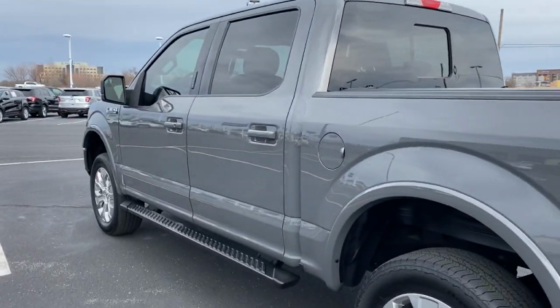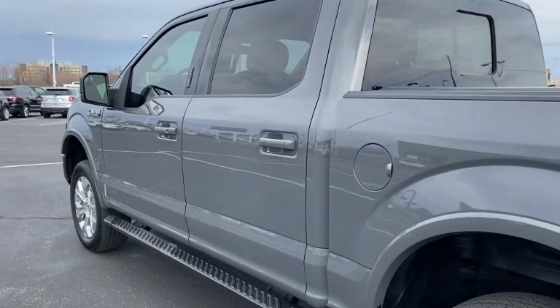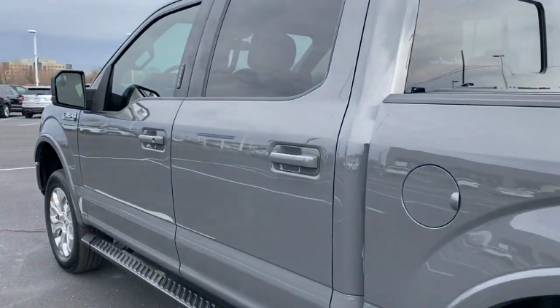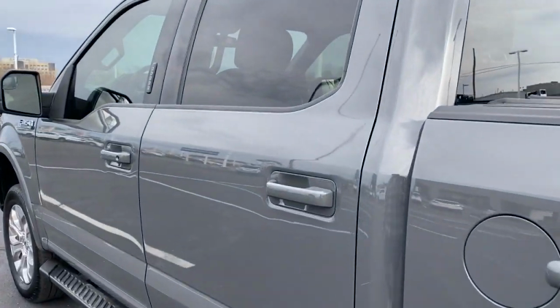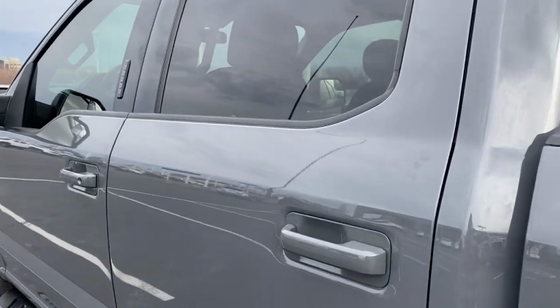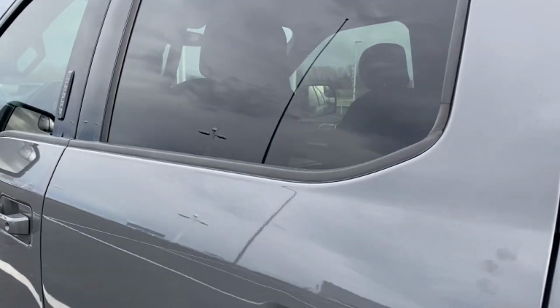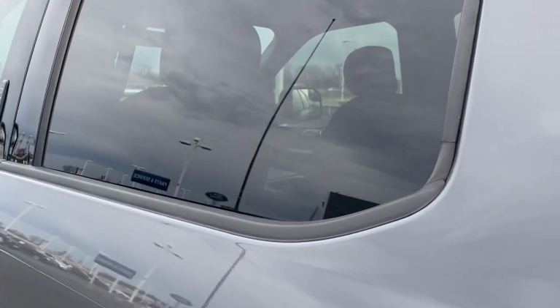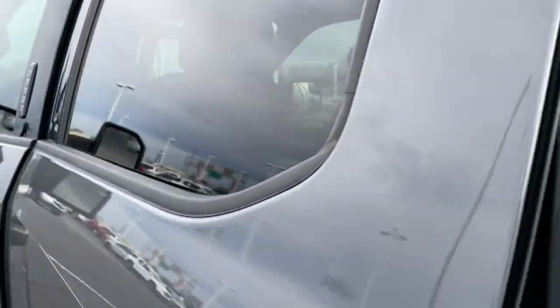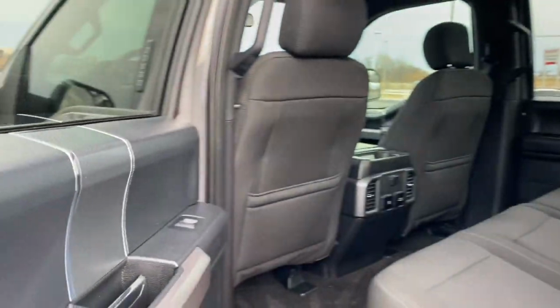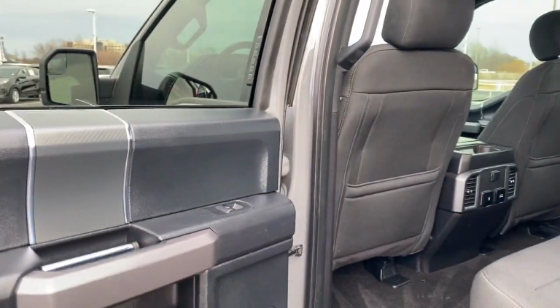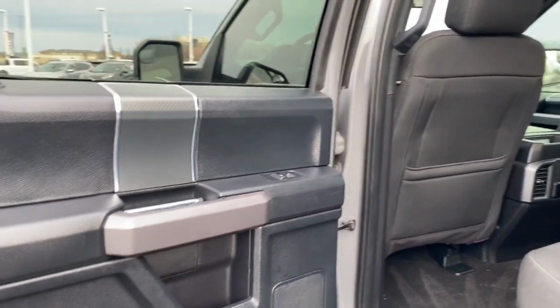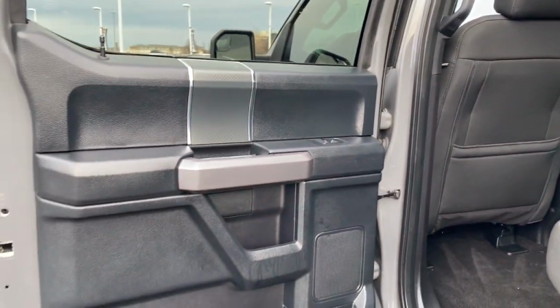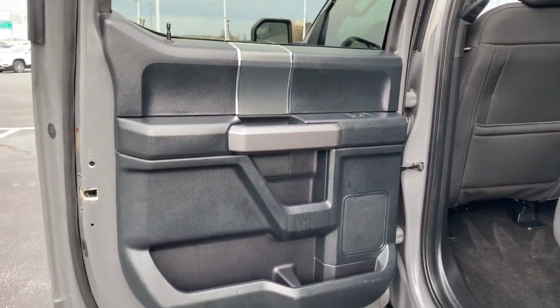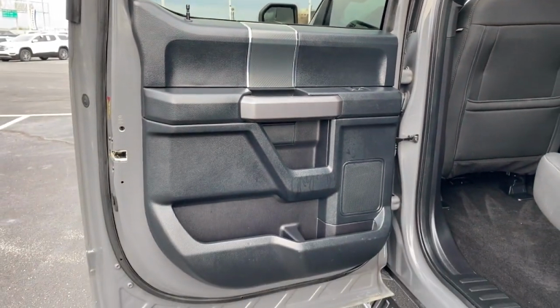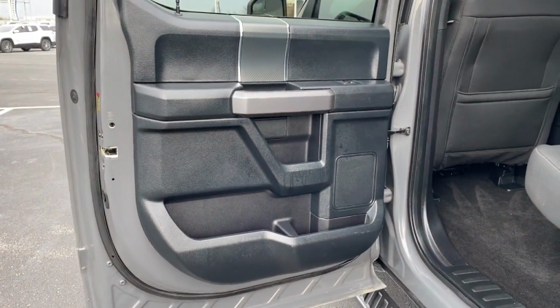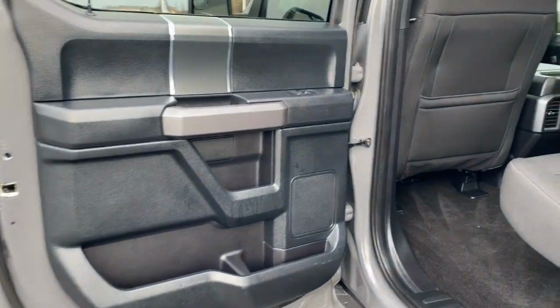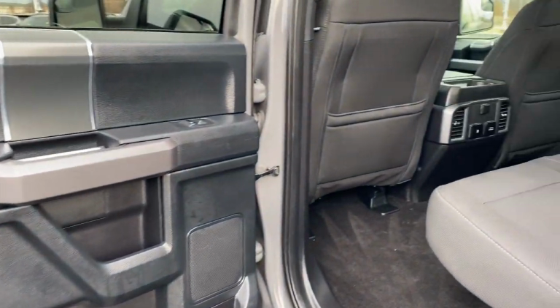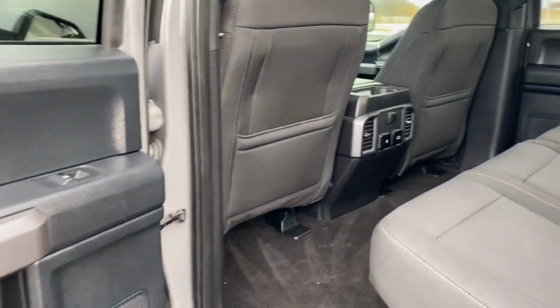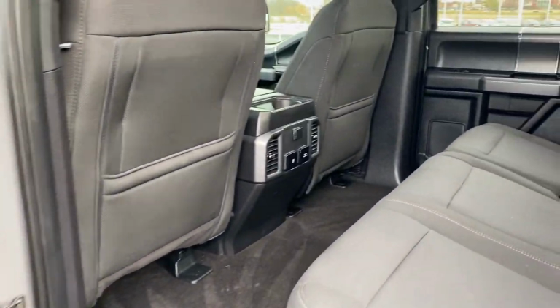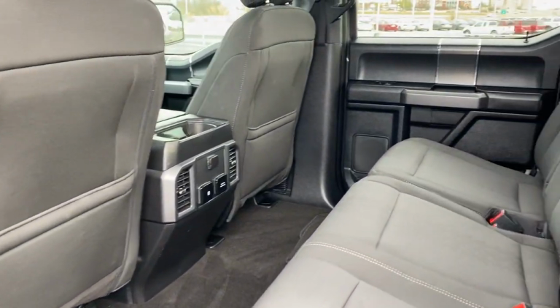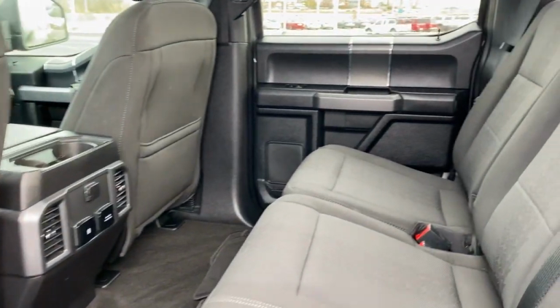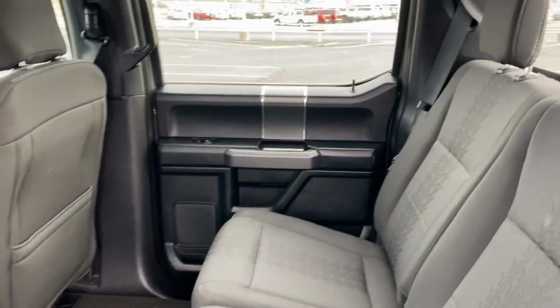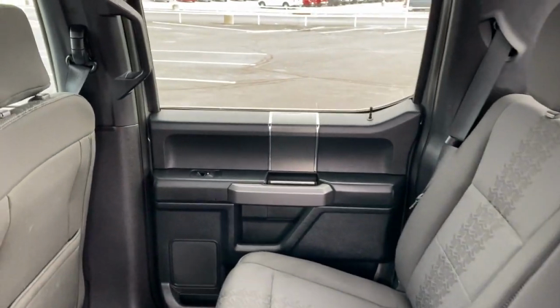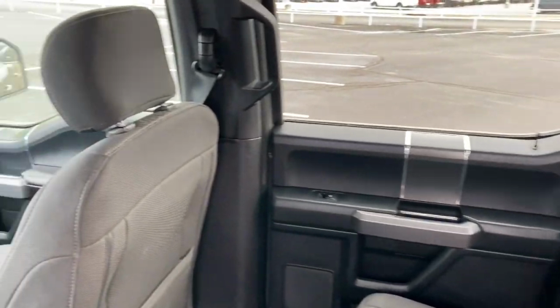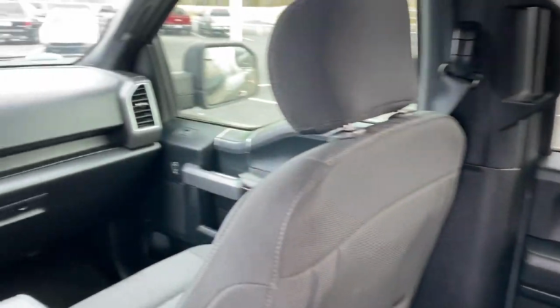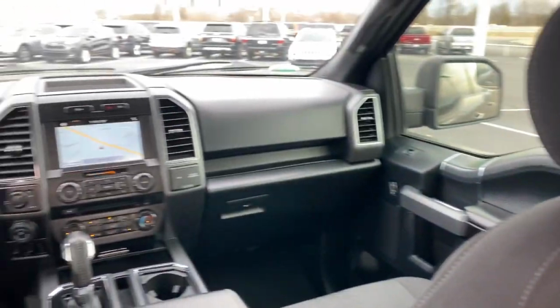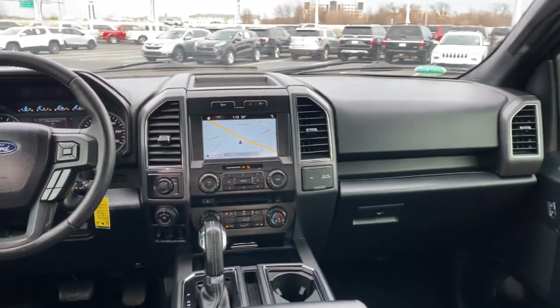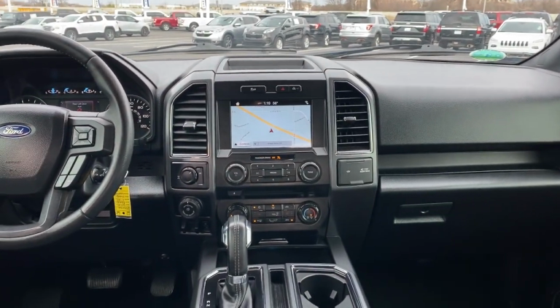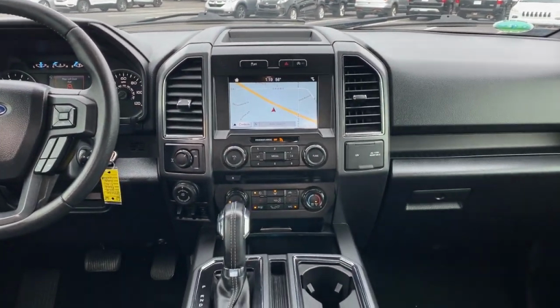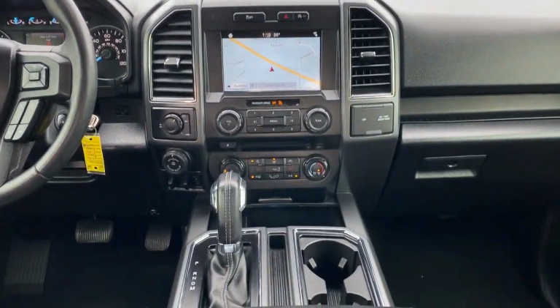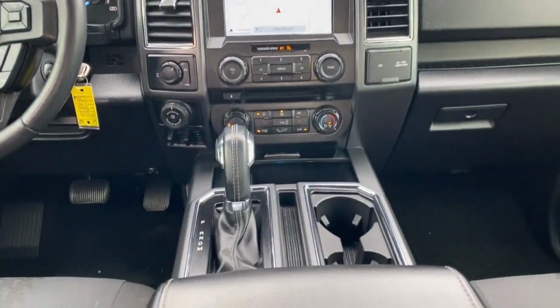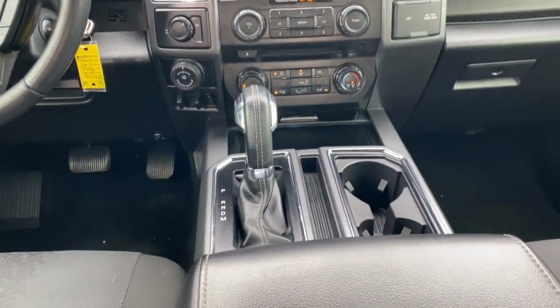Keyless entry, backup camera, fog lamps, aluminum wheels, Bluetooth connection, steering wheel audio controls, stability control, passenger adjustable lumbar, rear wheel drive, driver adjustable lumbar.